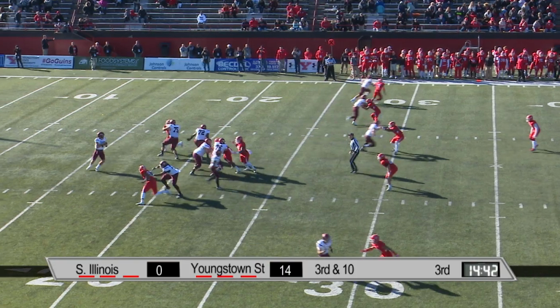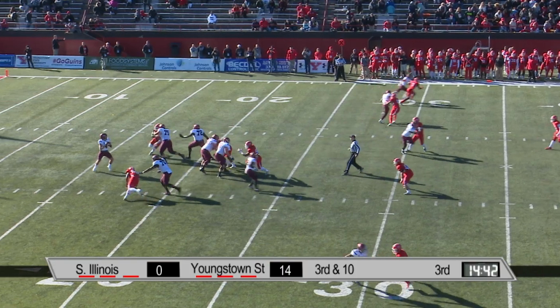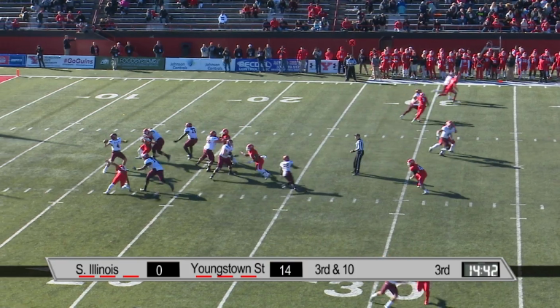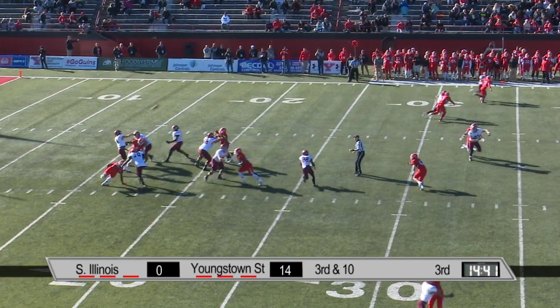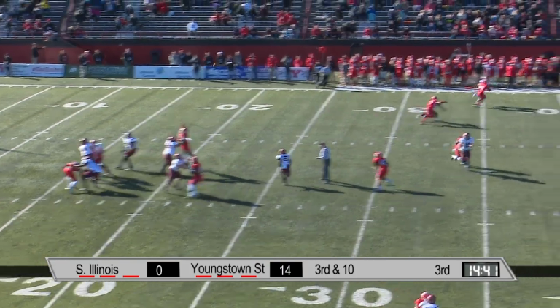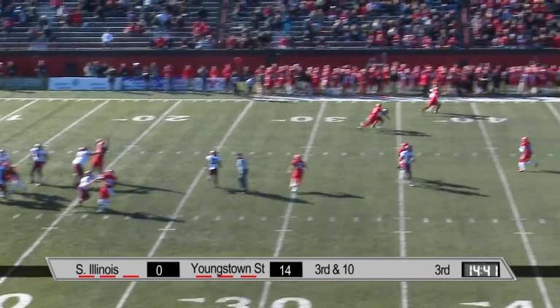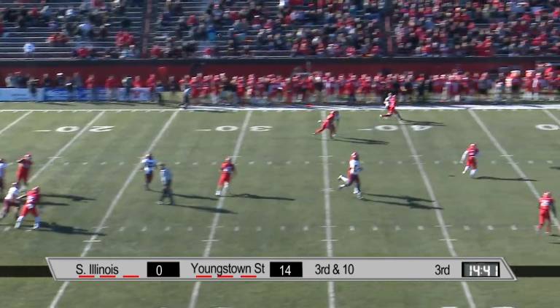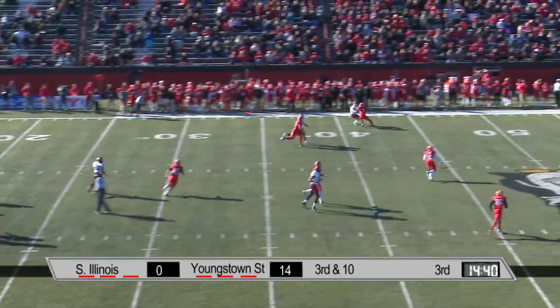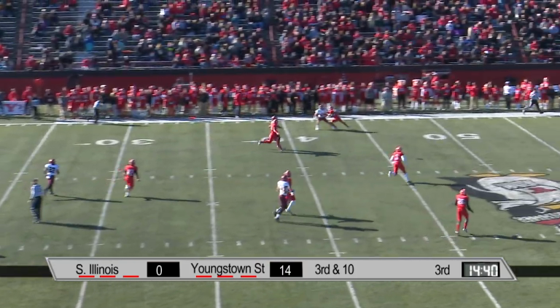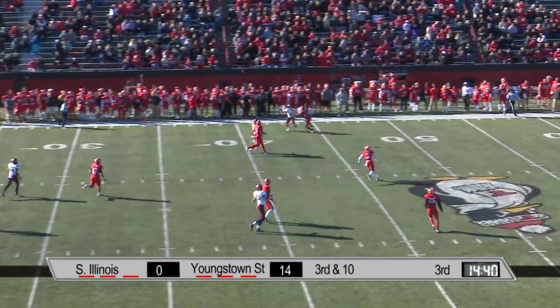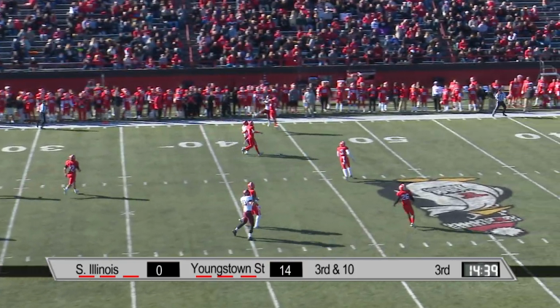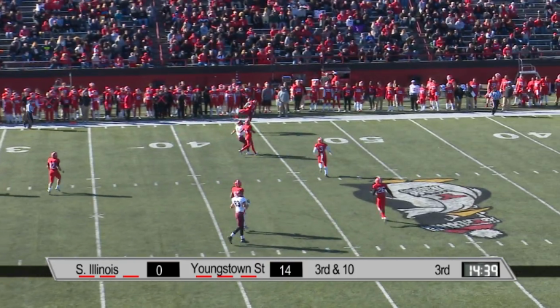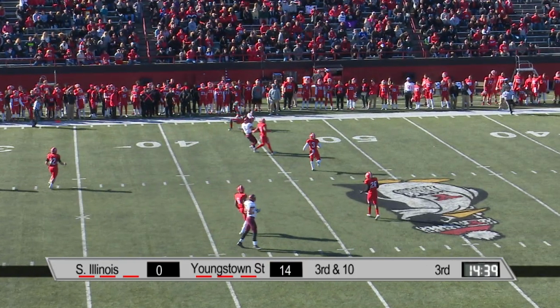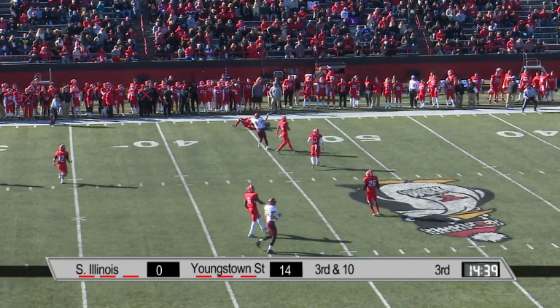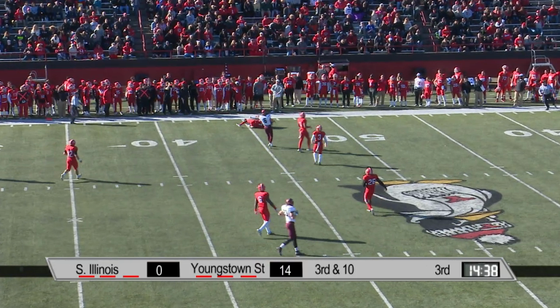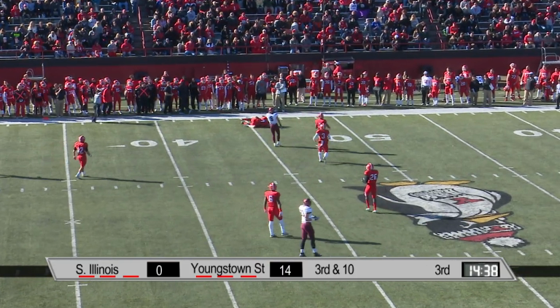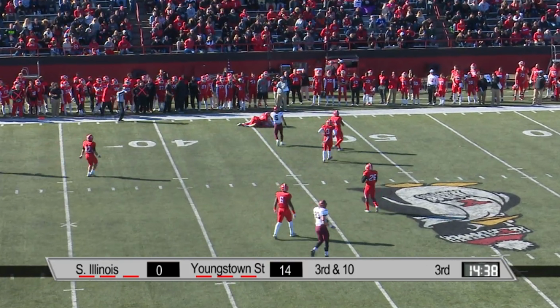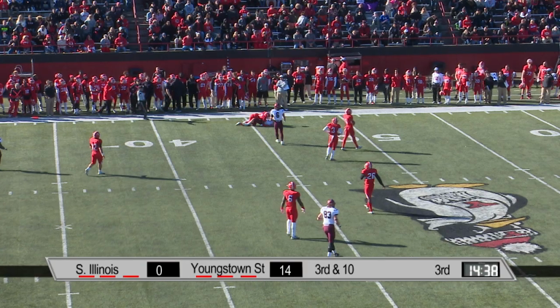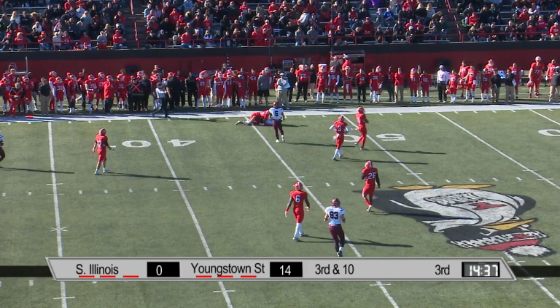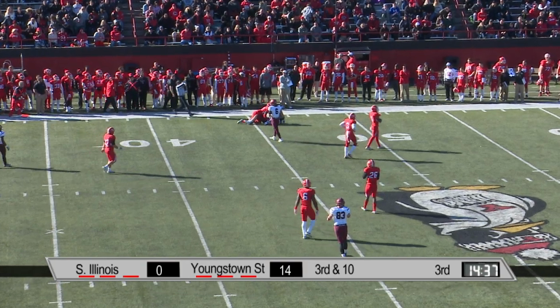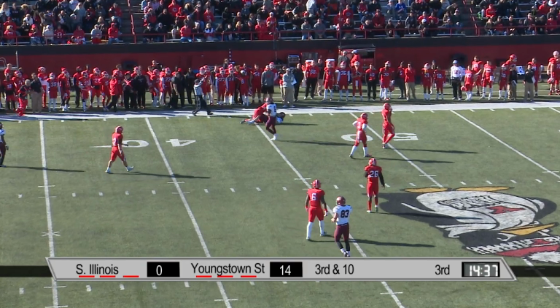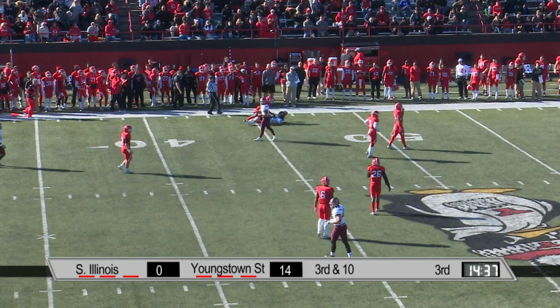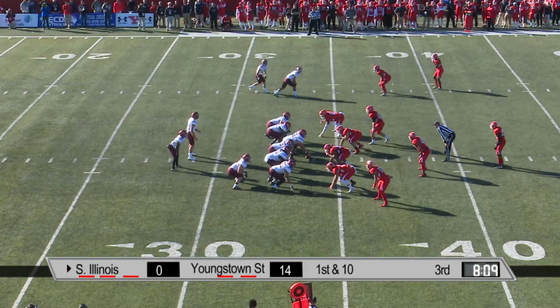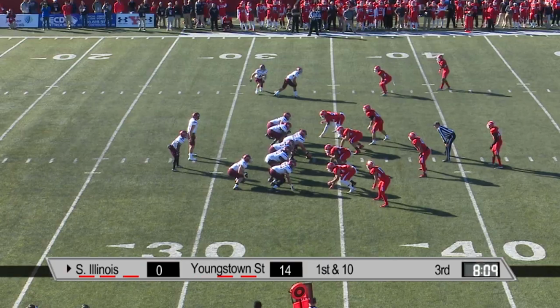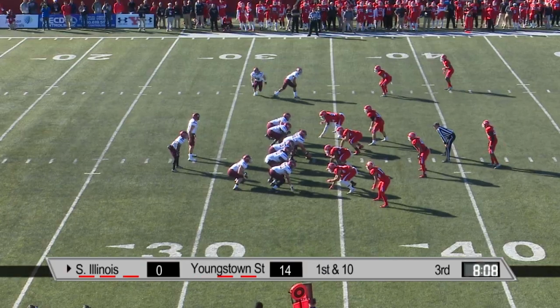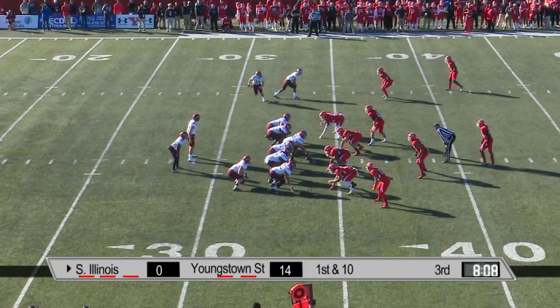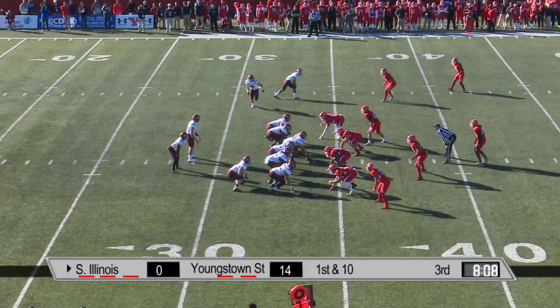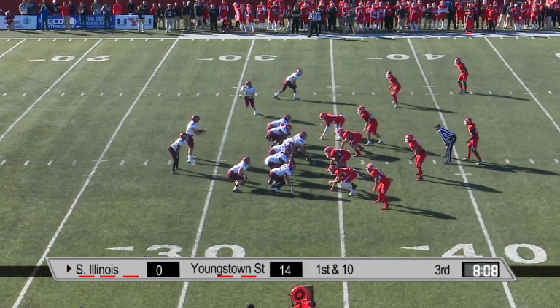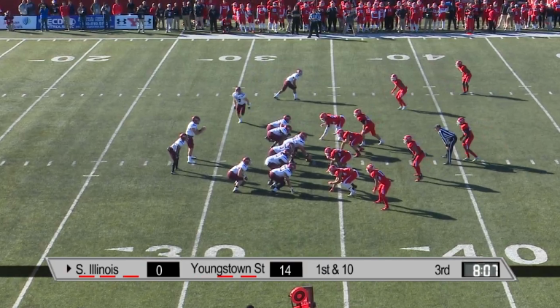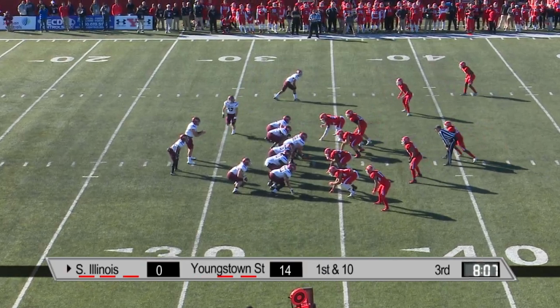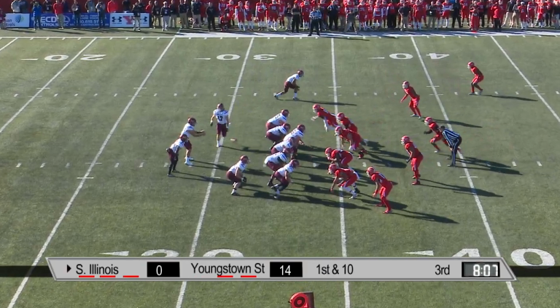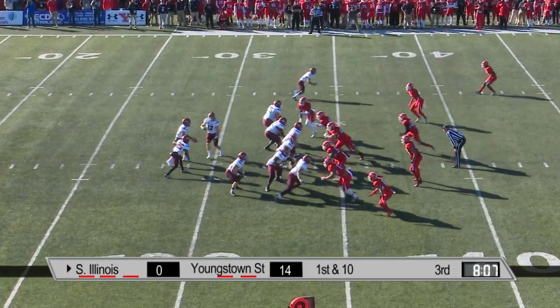Third and ten. Straub going to air it out again — a little pushing, shoving, grabbing — and a catch. Just a two-score game here with a lot of football left to play.